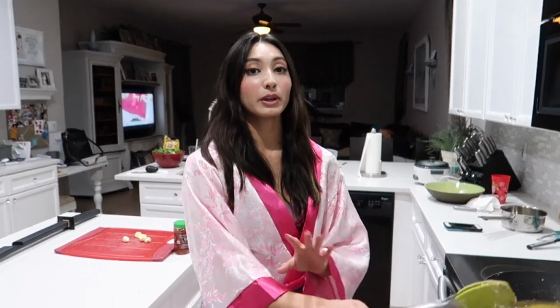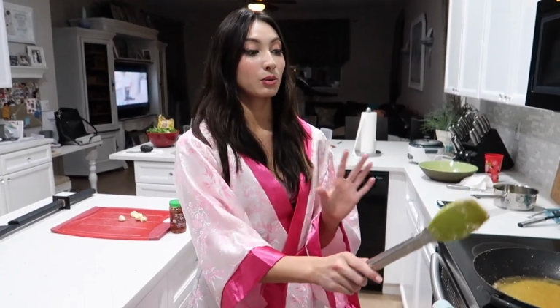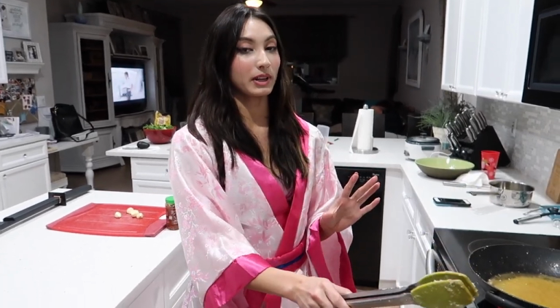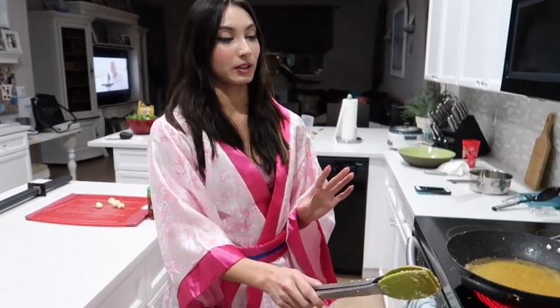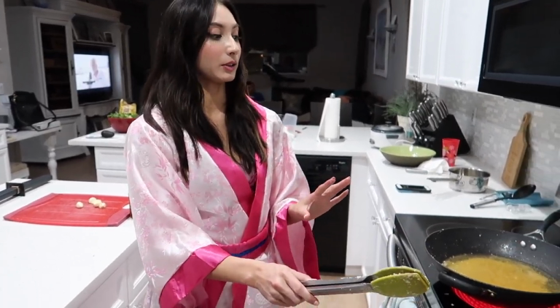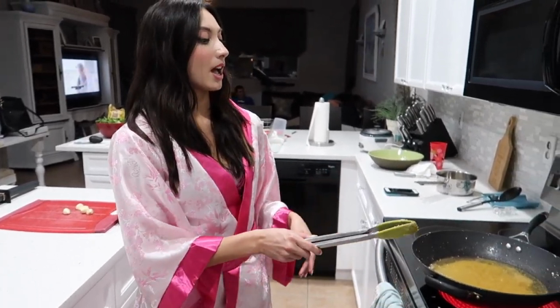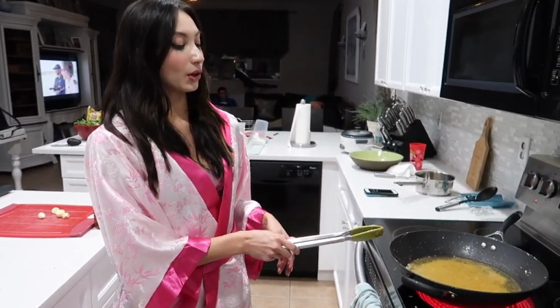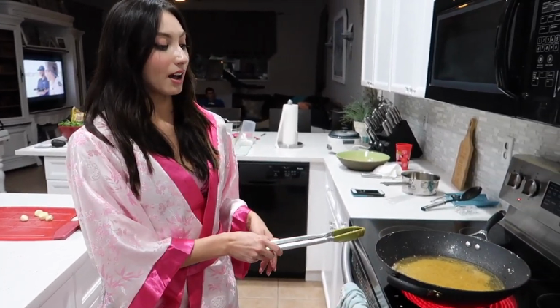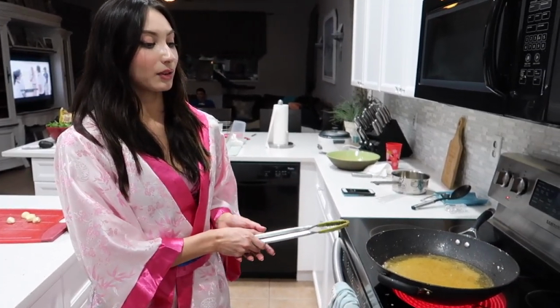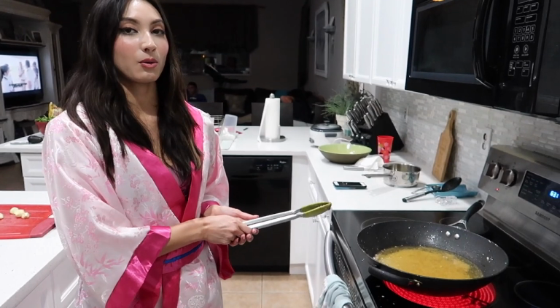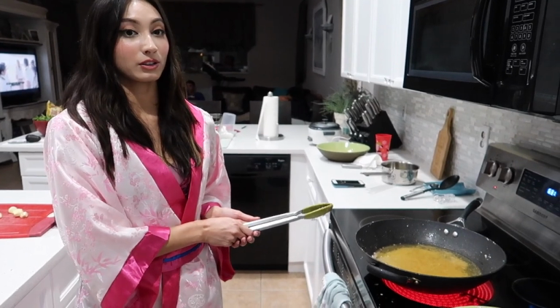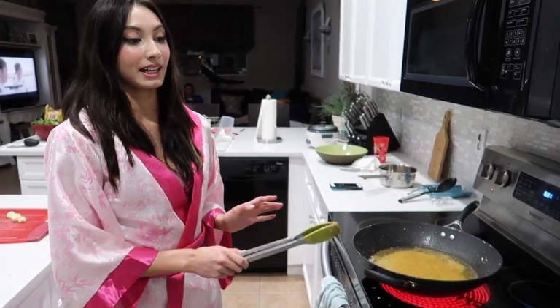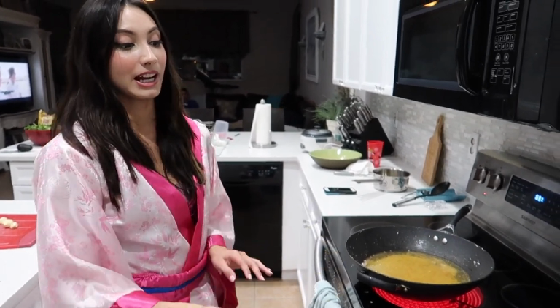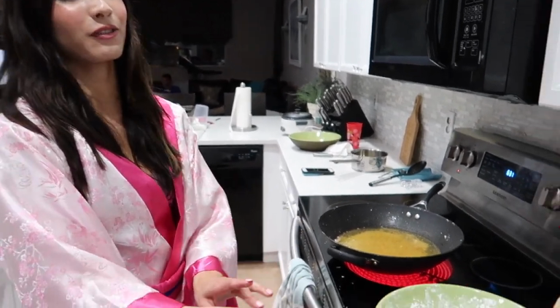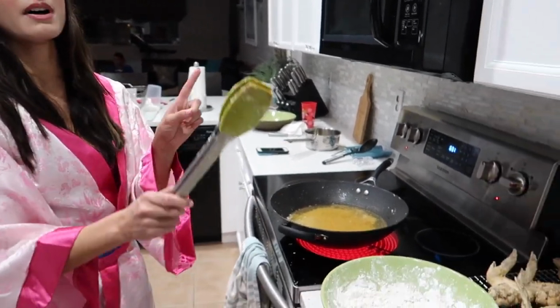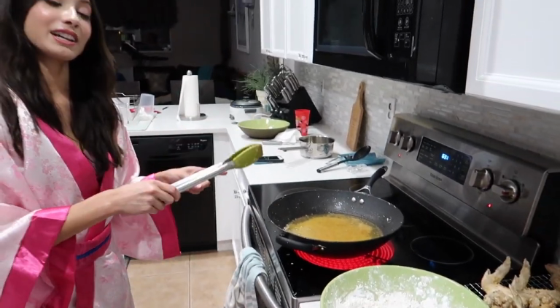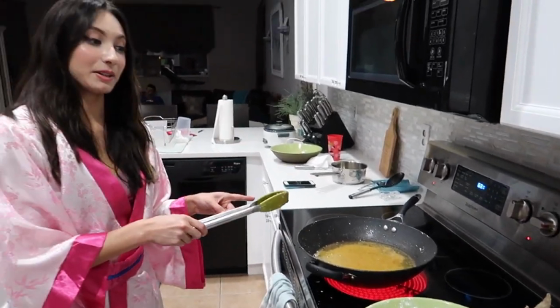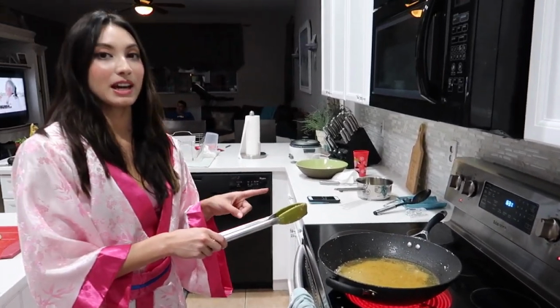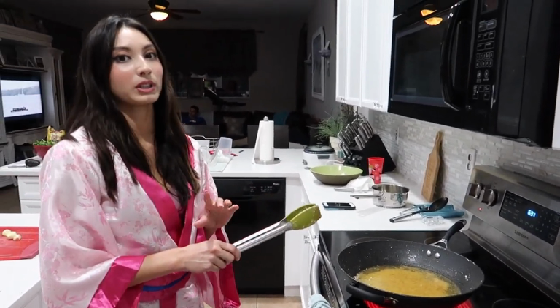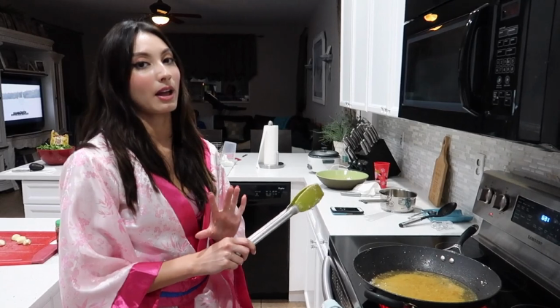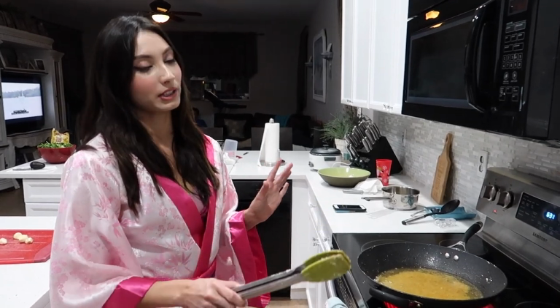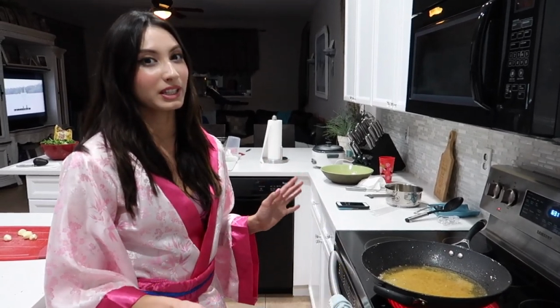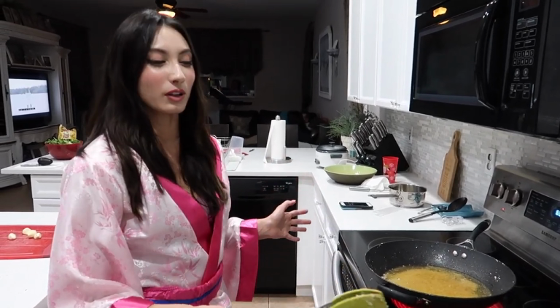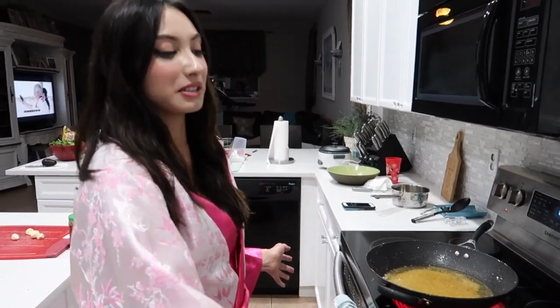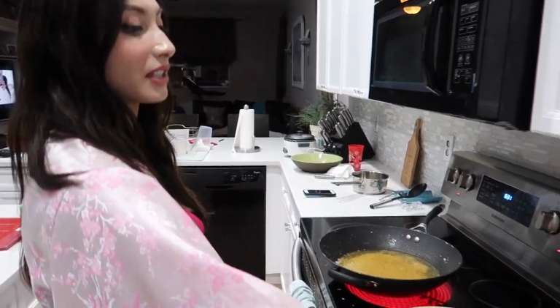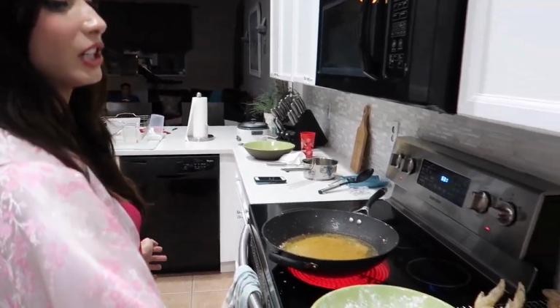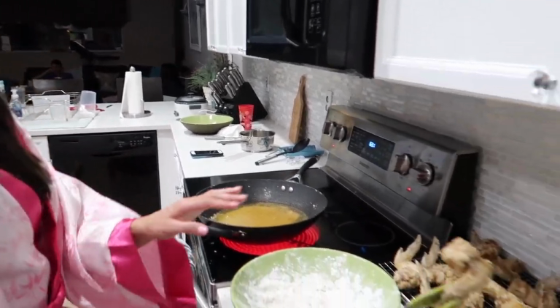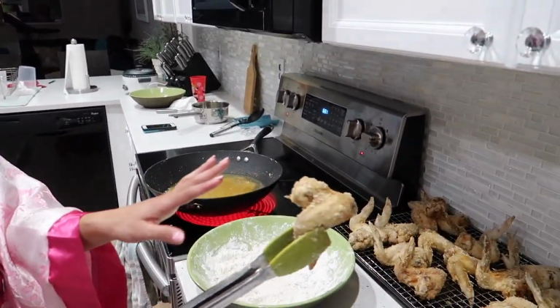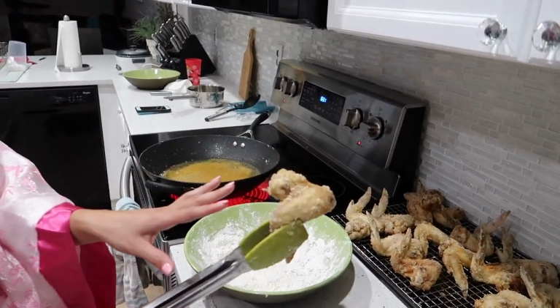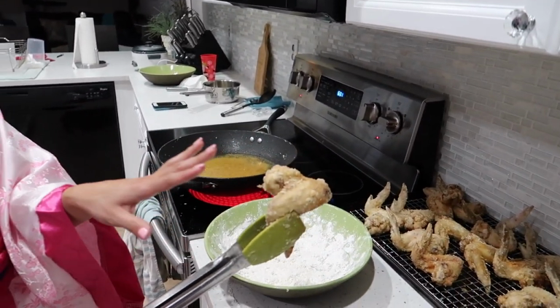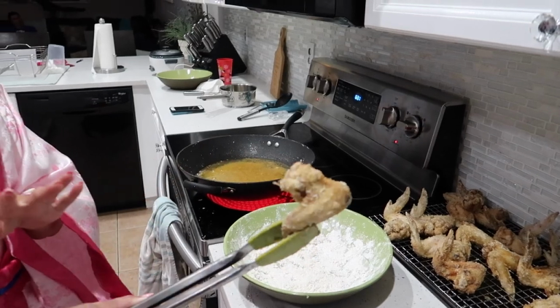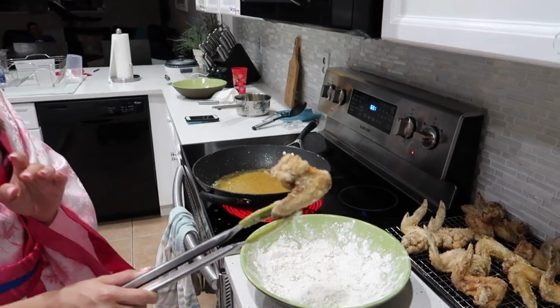The wings are cool — we want to make sure they're super cool. We turn up the oil to high heat. Now we're going to fry them again, but this time for only about one minute, just to get them super golden brown and crispy.